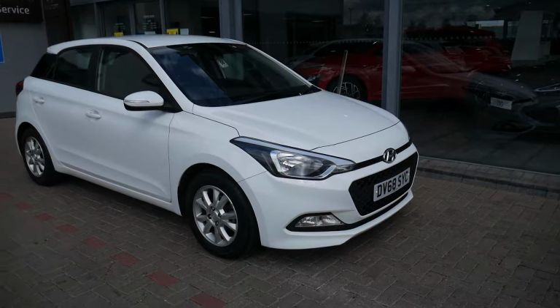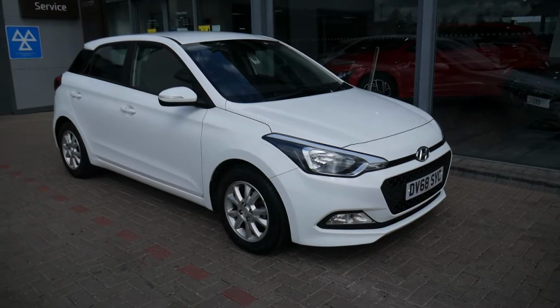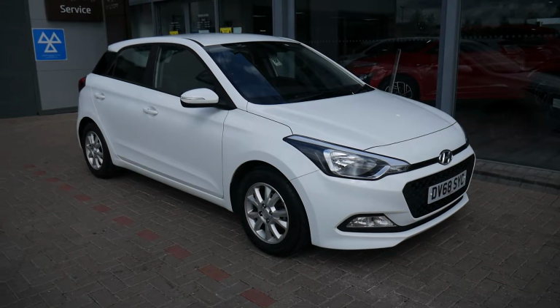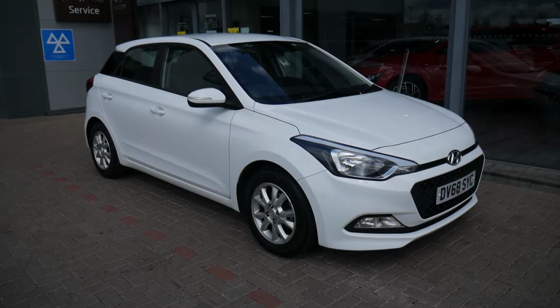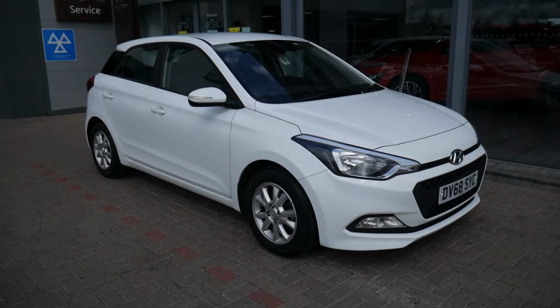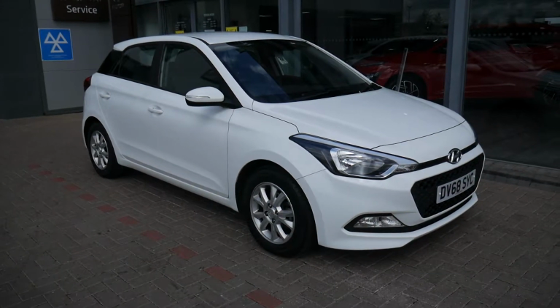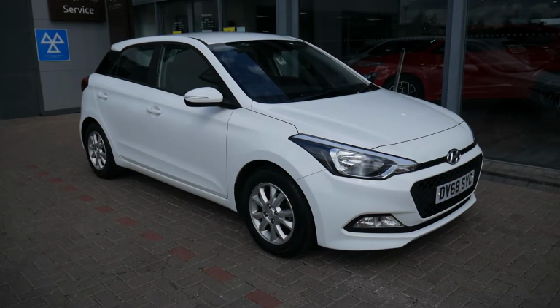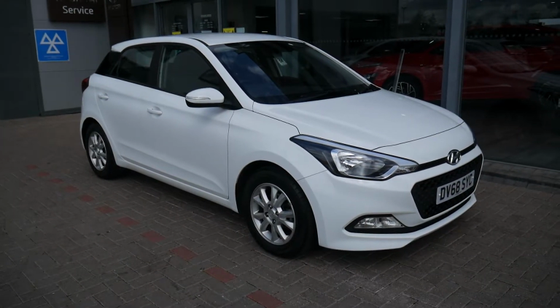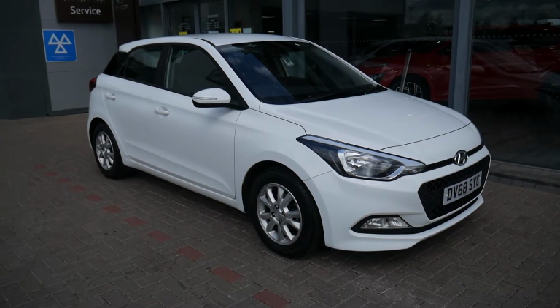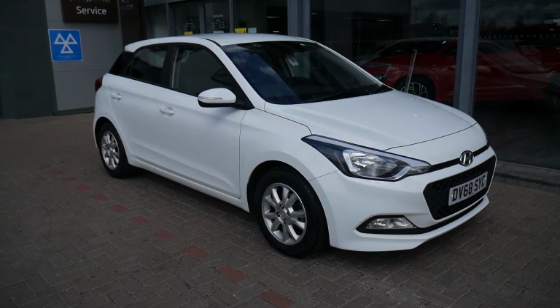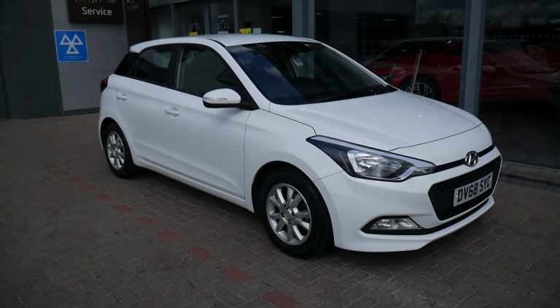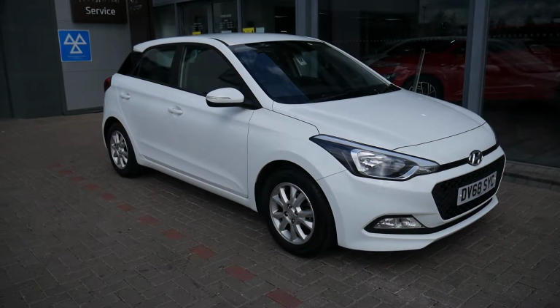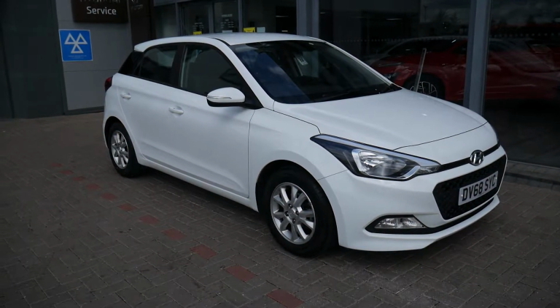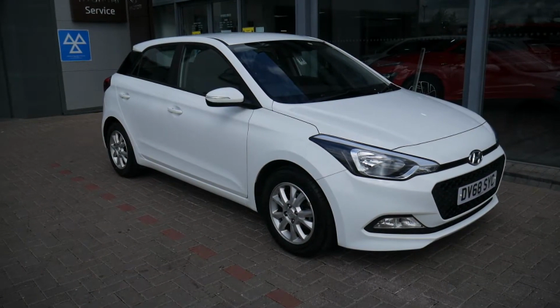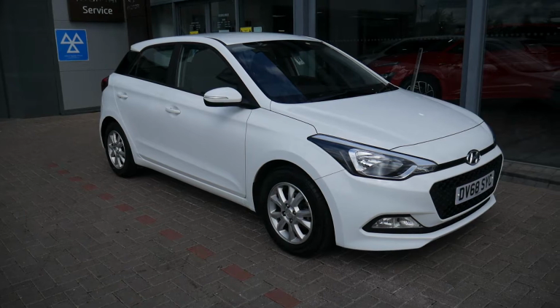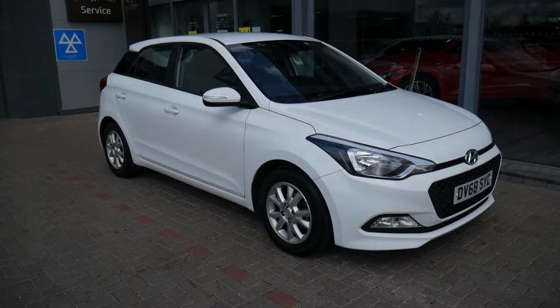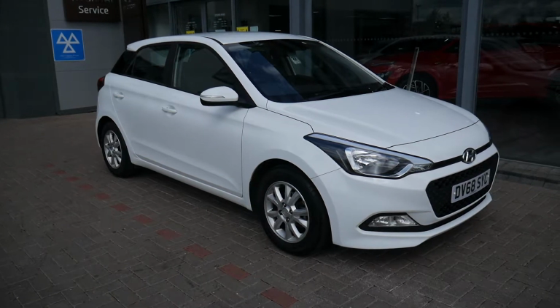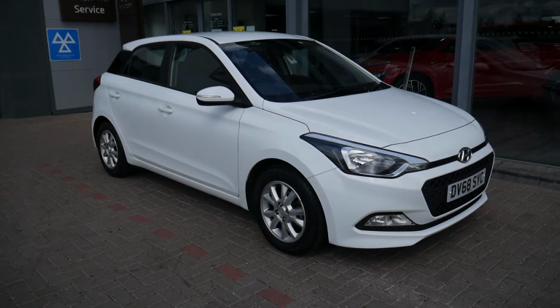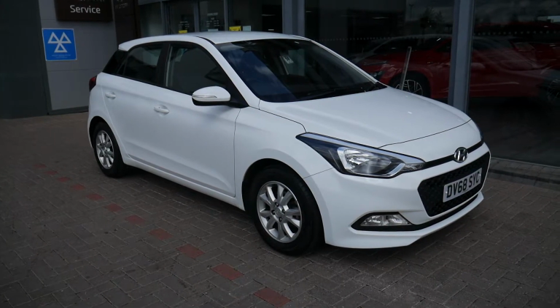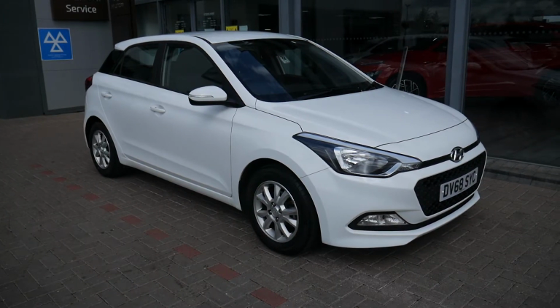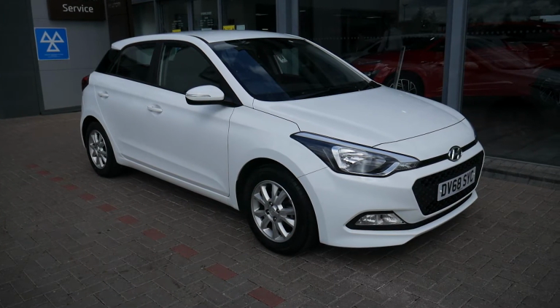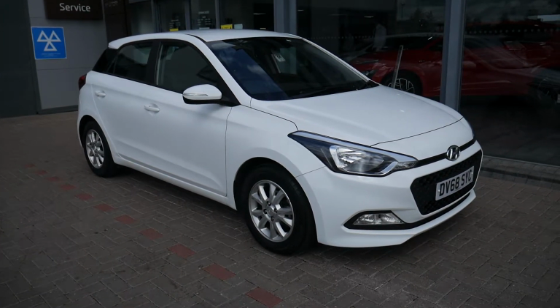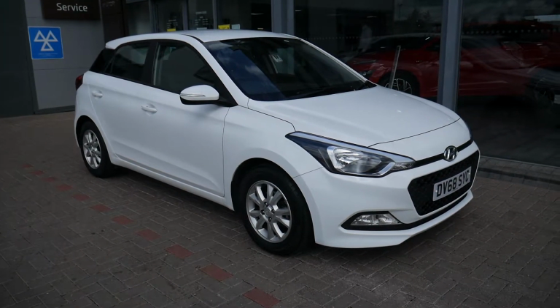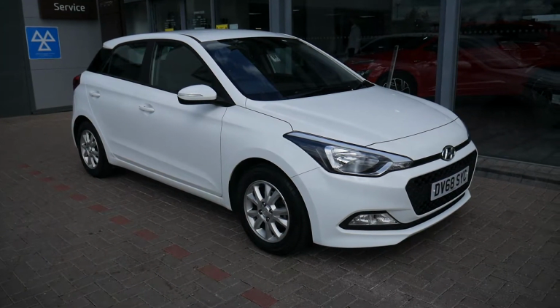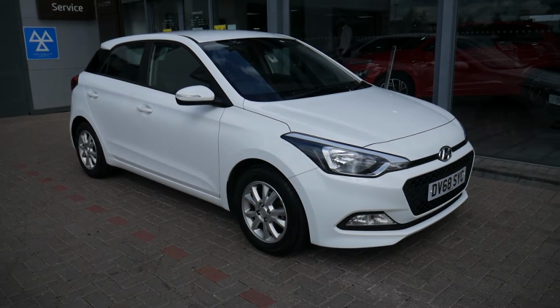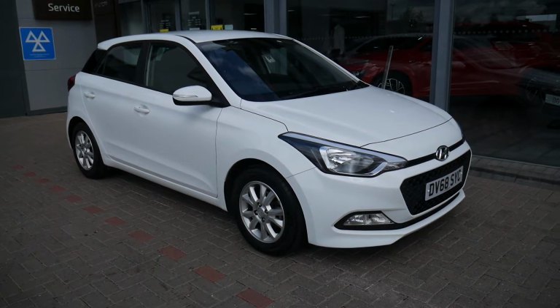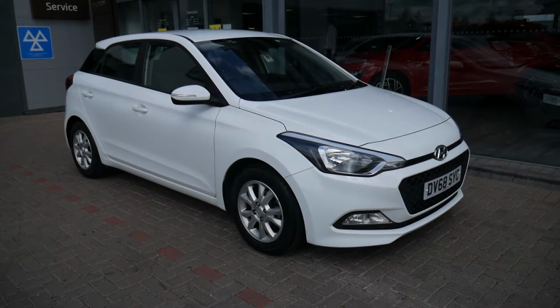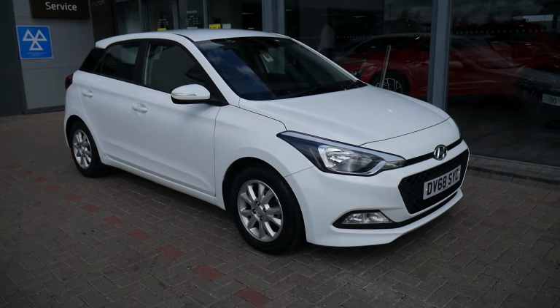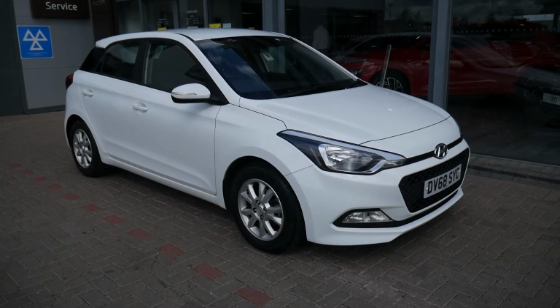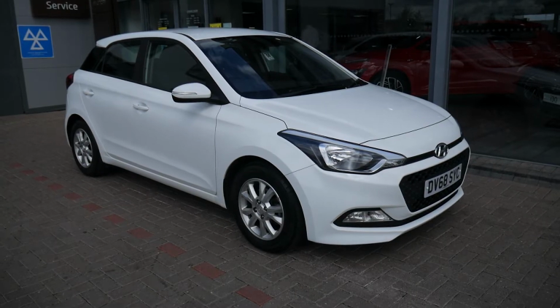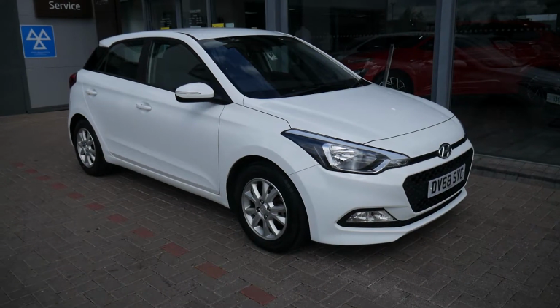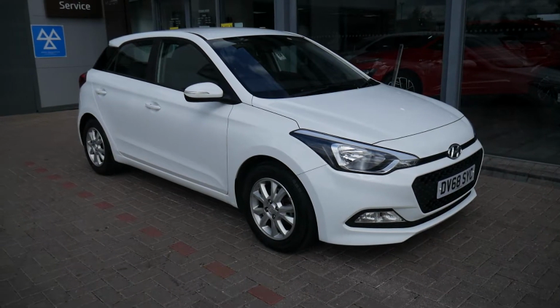Hi and welcome to JTU's Hyundai here at Shrewsbury. My name's Rob. Just going to take you around this used Hyundai i20 1.4 petrol automatic on a 68 plate, done just over 19,000 miles.